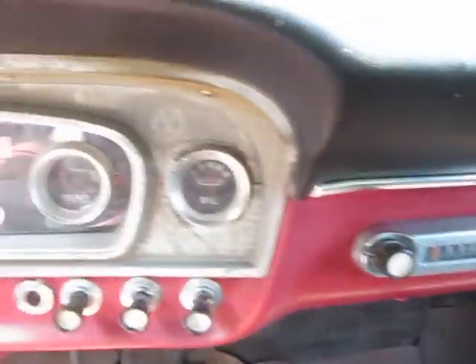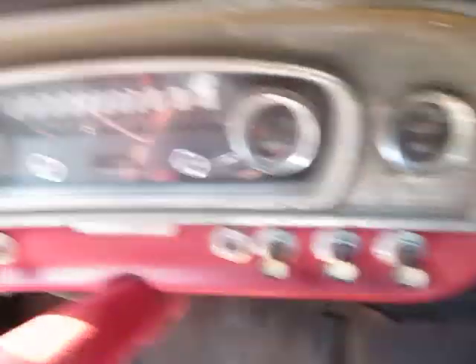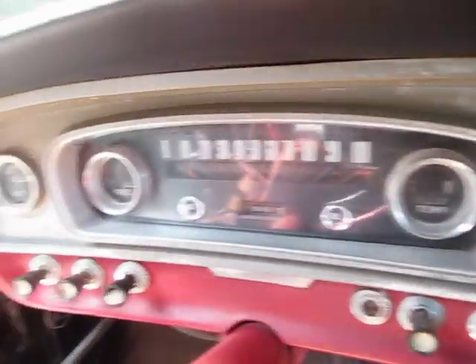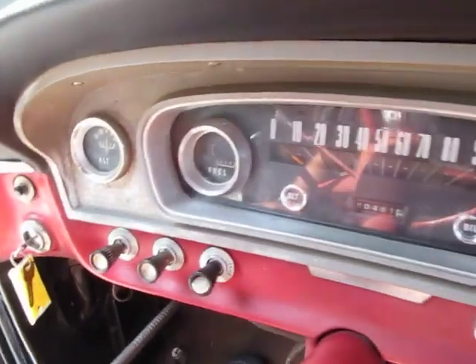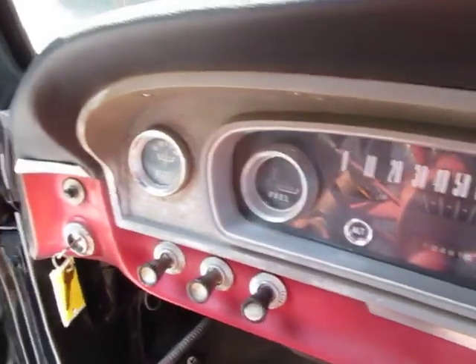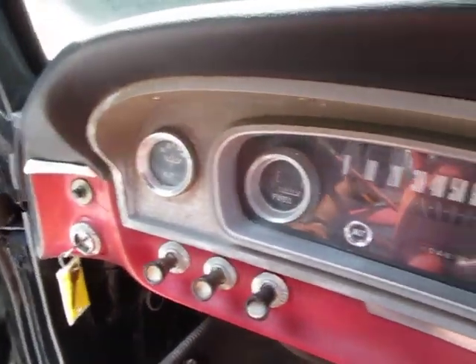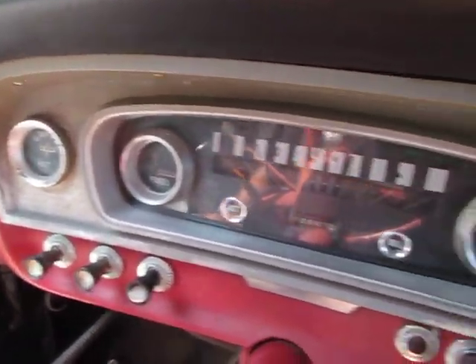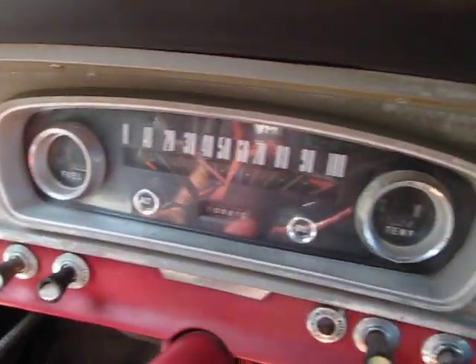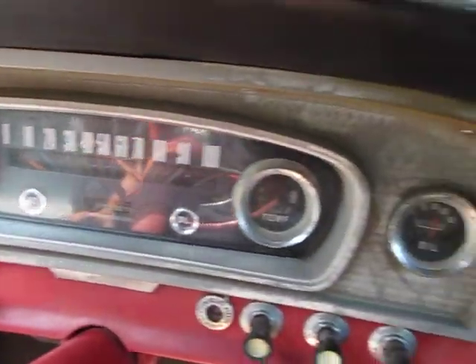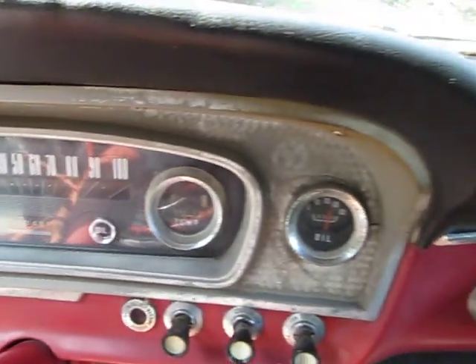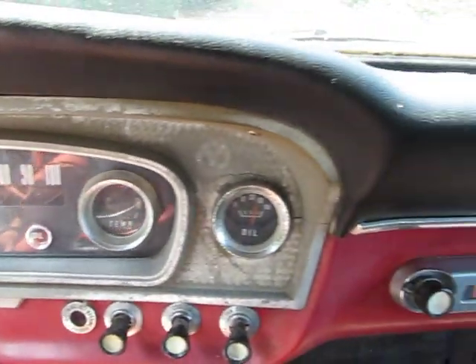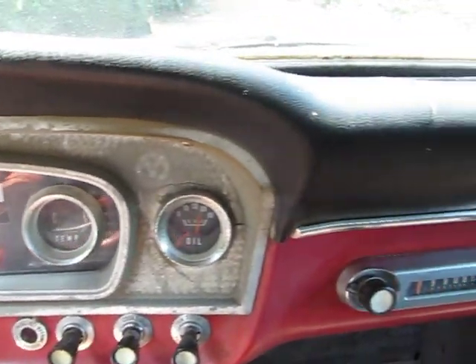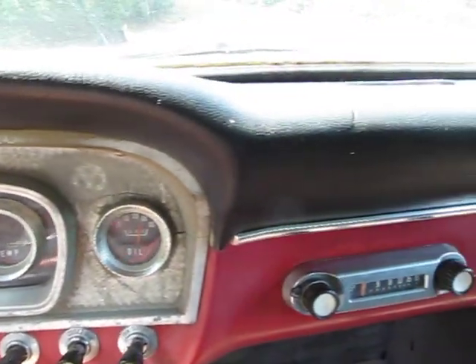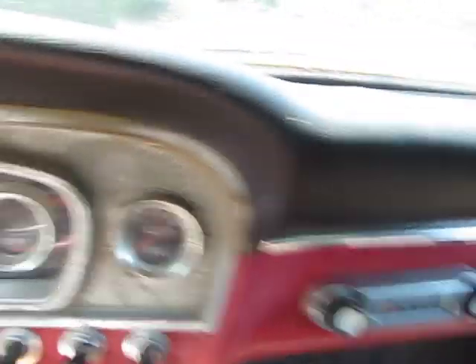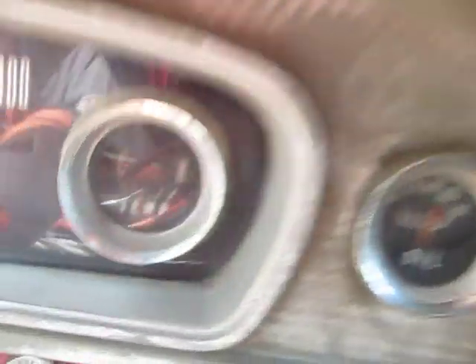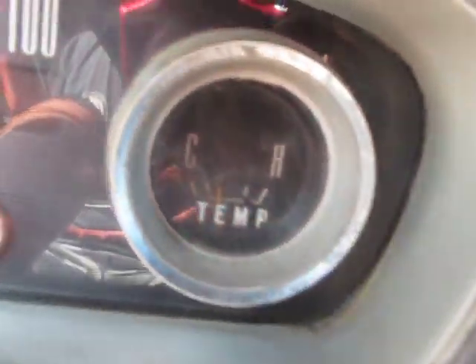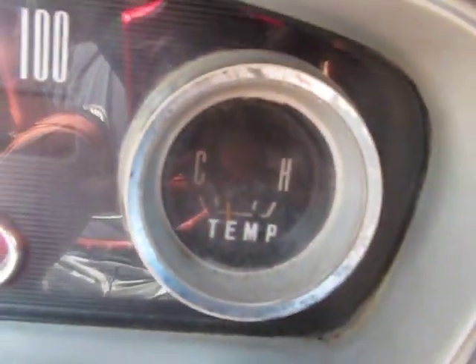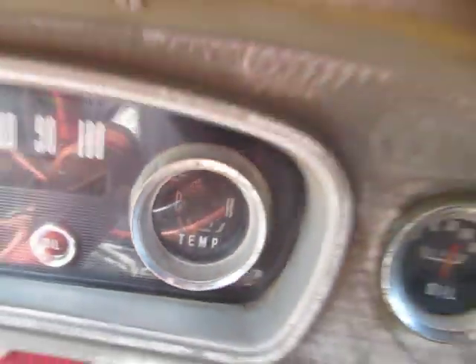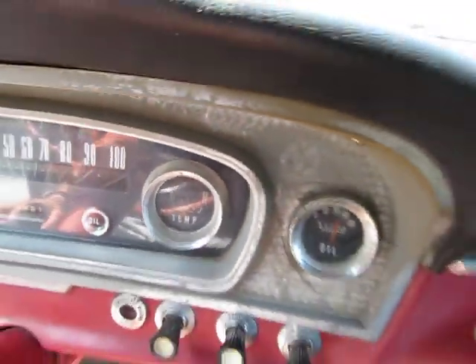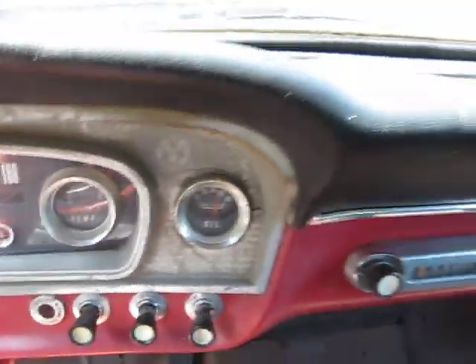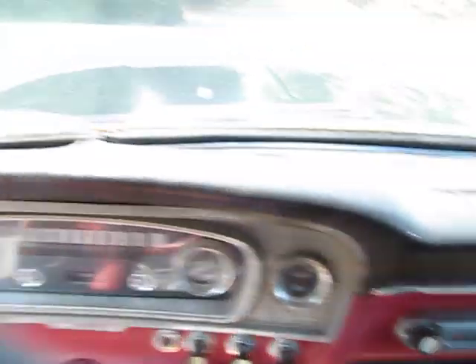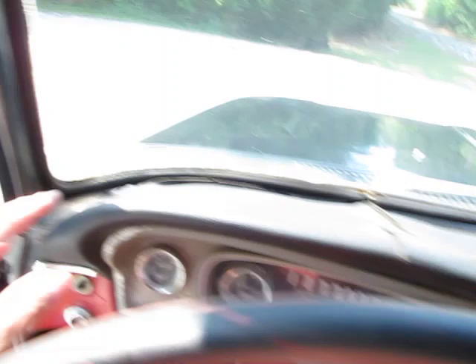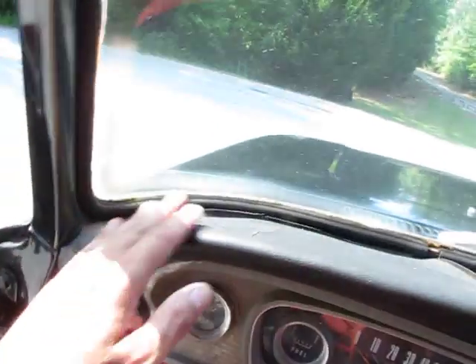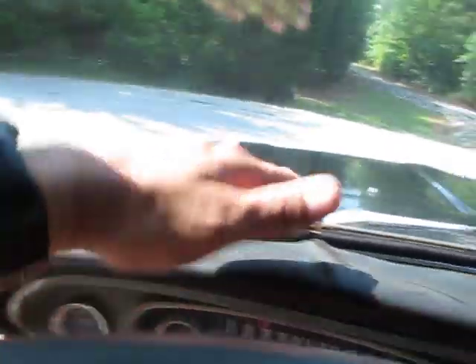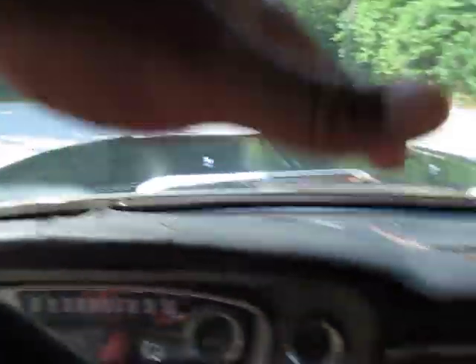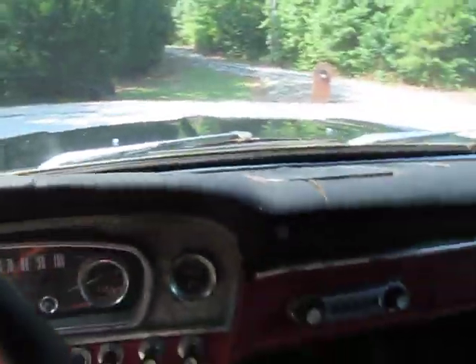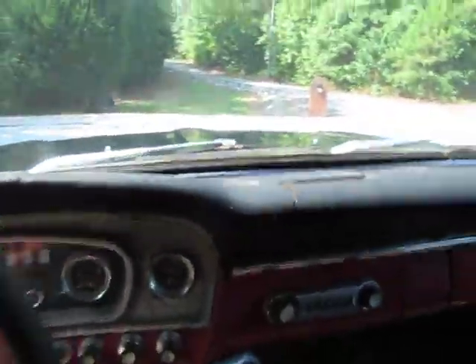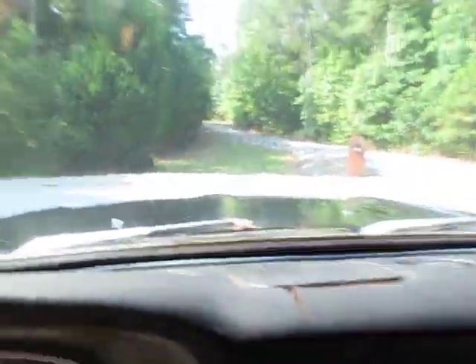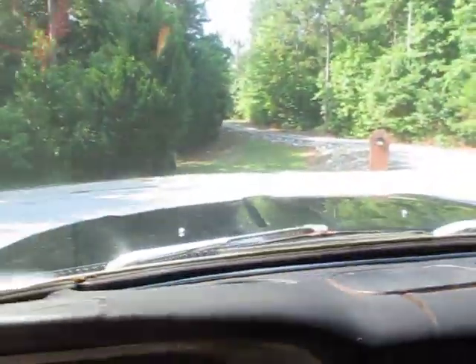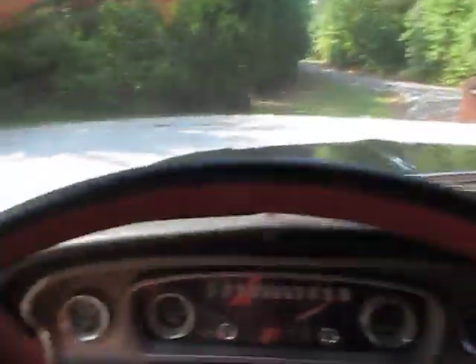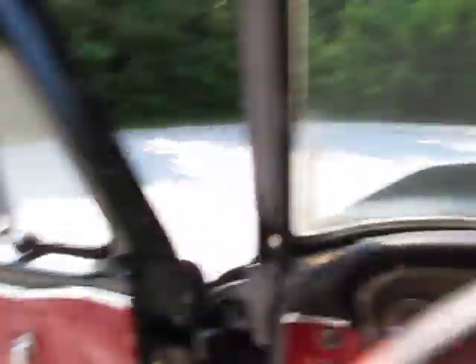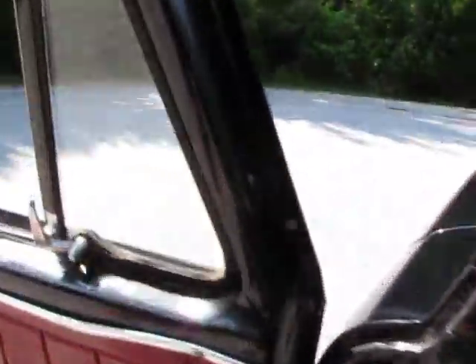The dash is all original and it looks great. It's unmolested — the original AM radio, all the original gauges, and they work. You can see that the temp gauge works. That truck does not overheat. It needs a new dash pad and a headliner, and then it'll be good to go. Maybe a new carpet pad.